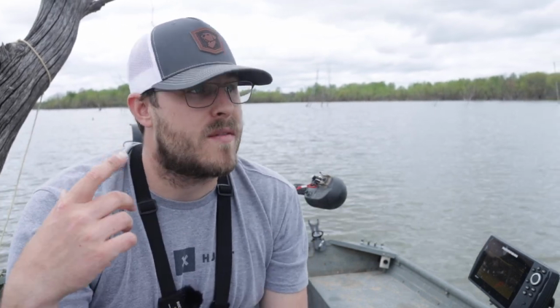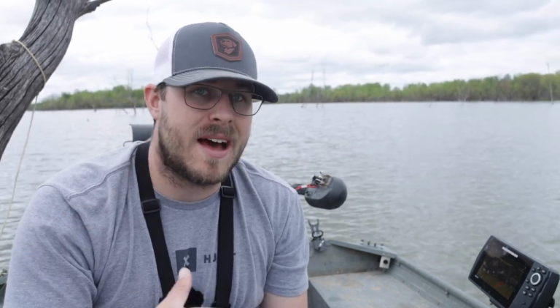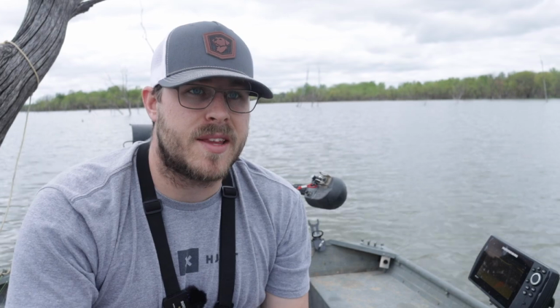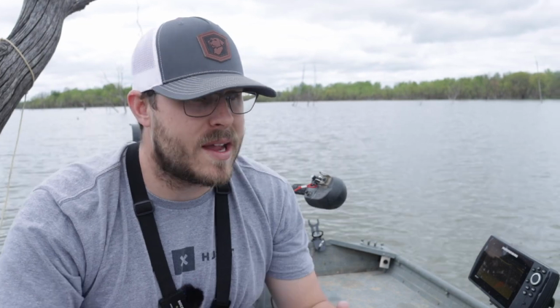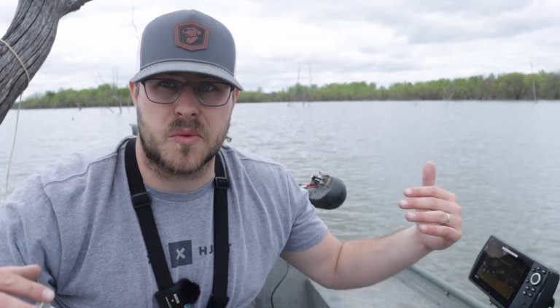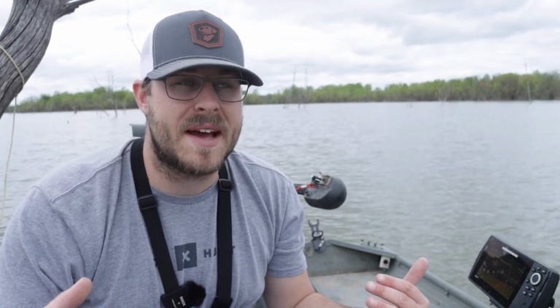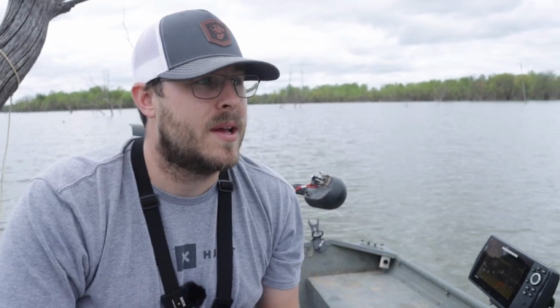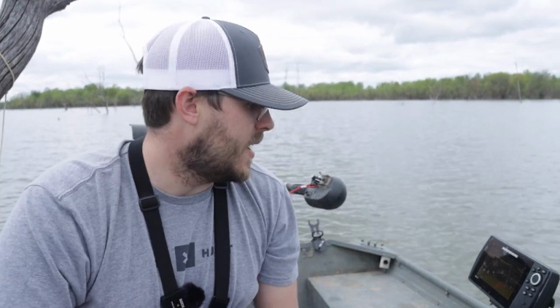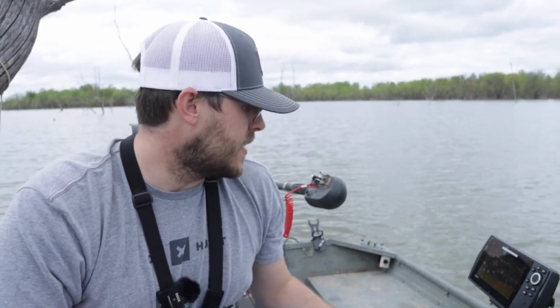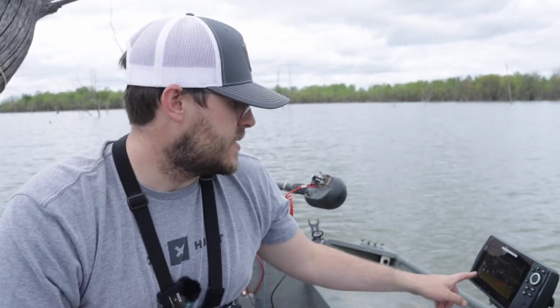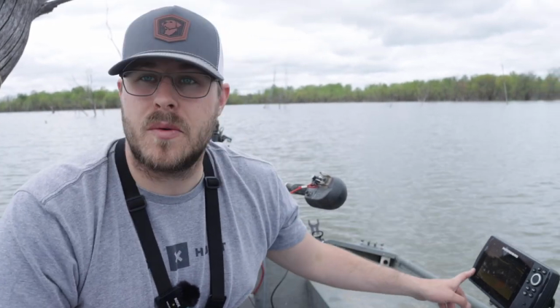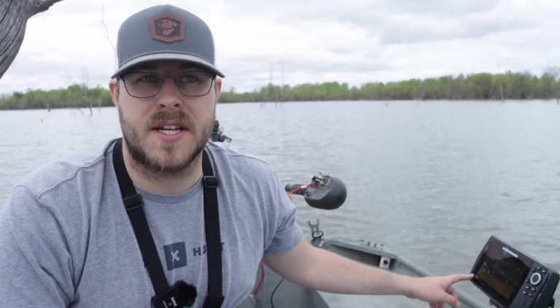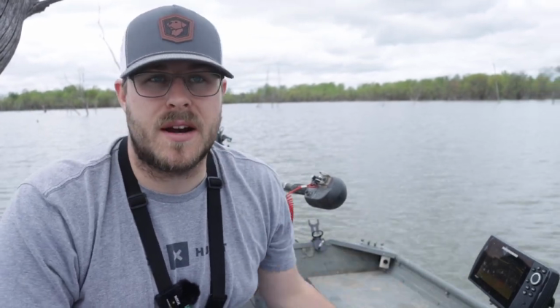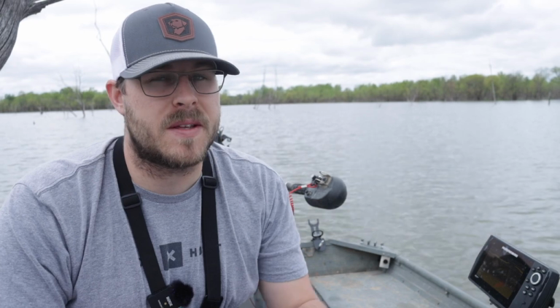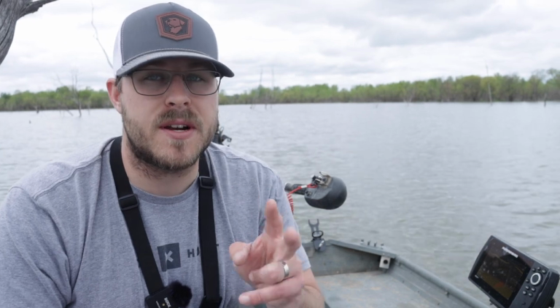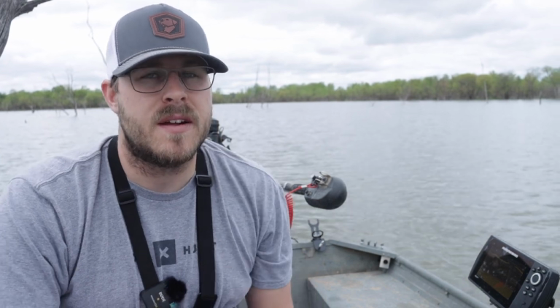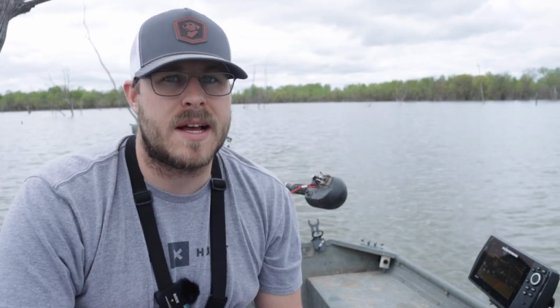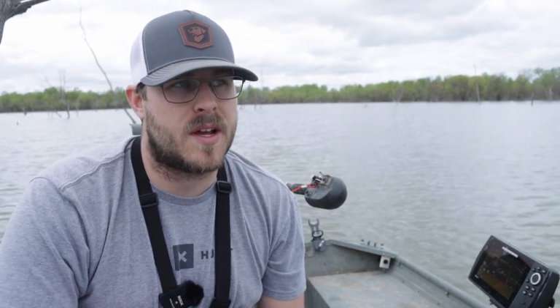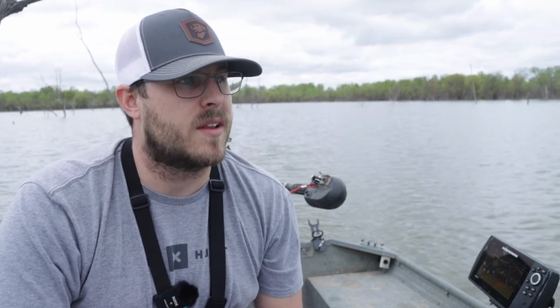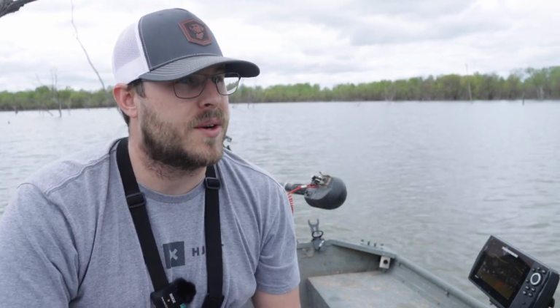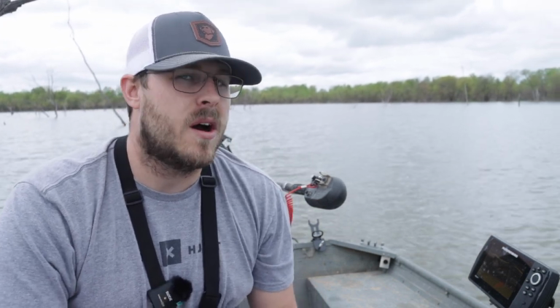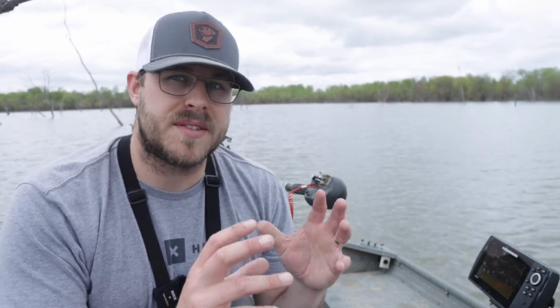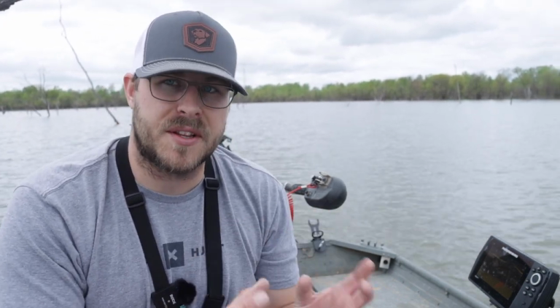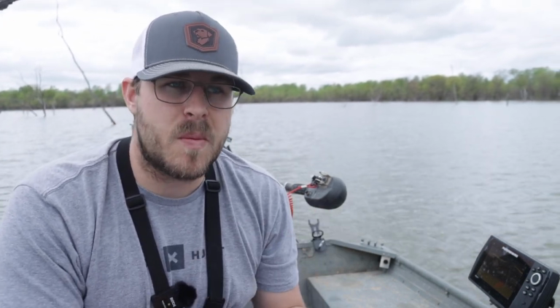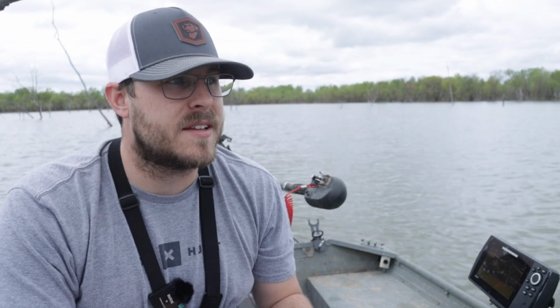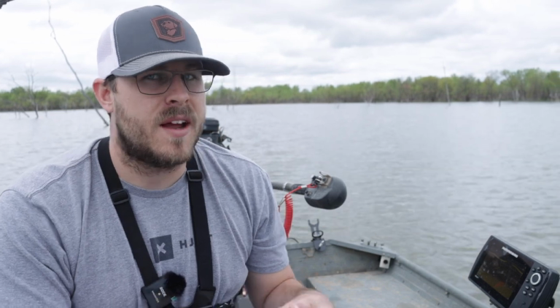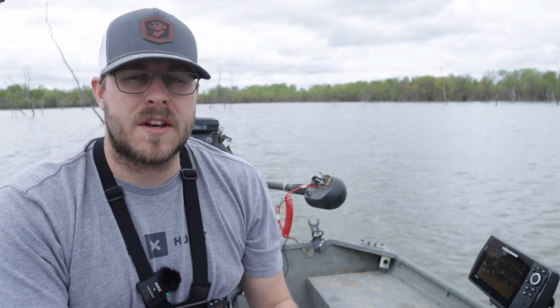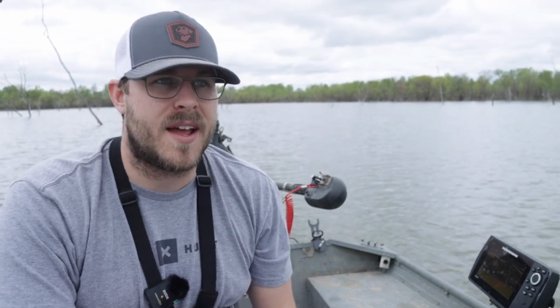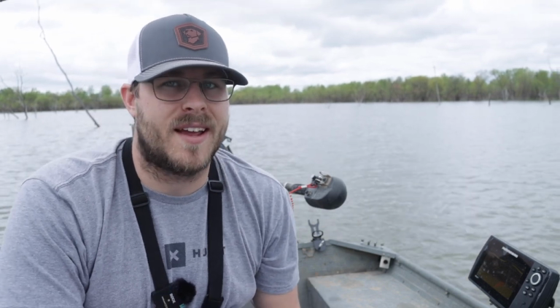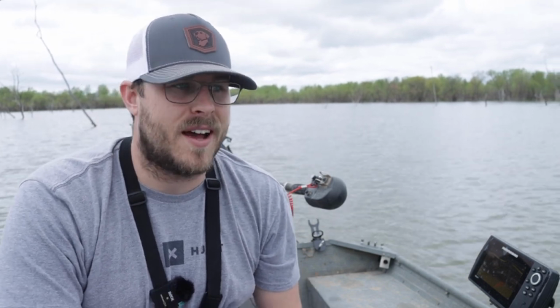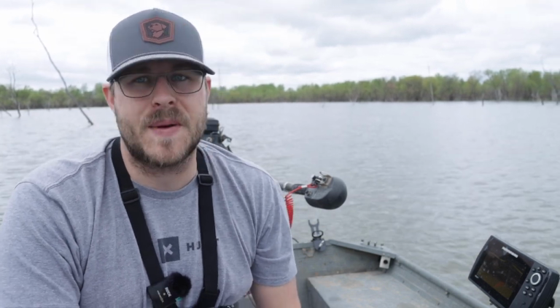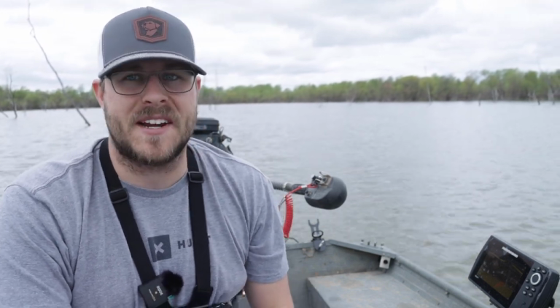We've got a lot of rain. The lake level's way up and it says it's 61 degrees, so it's gone up about two degrees from the last time I was out here on the lake. Hopefully these fish are a little bit more active and wanting to play, and hopefully we can find them.